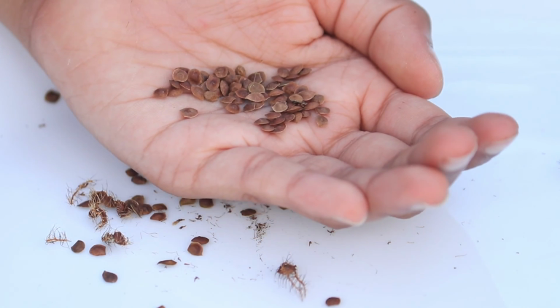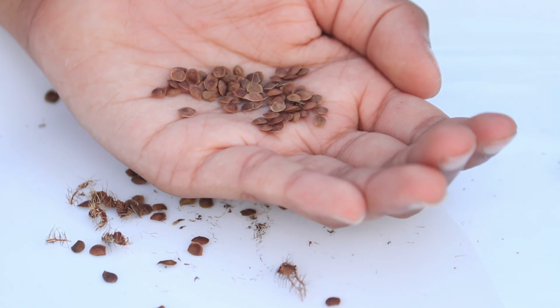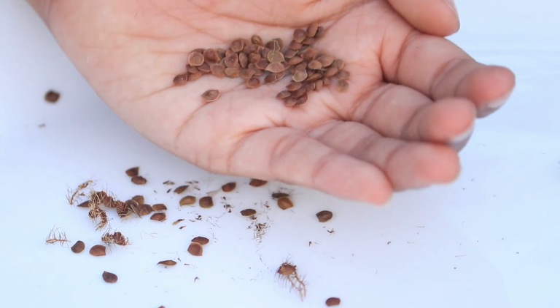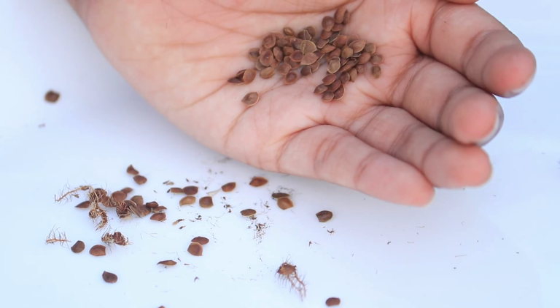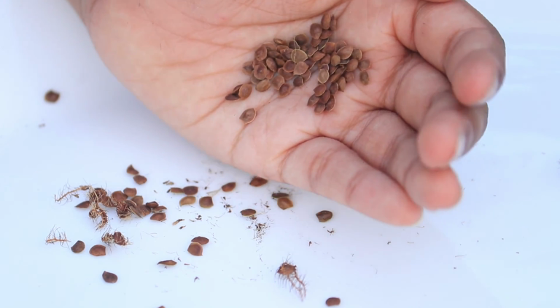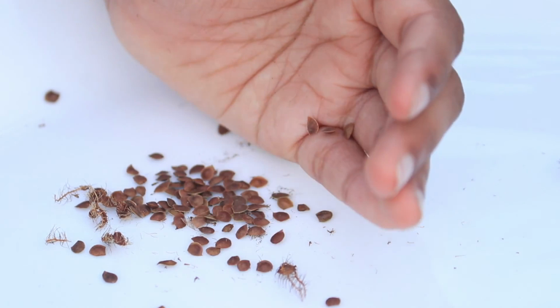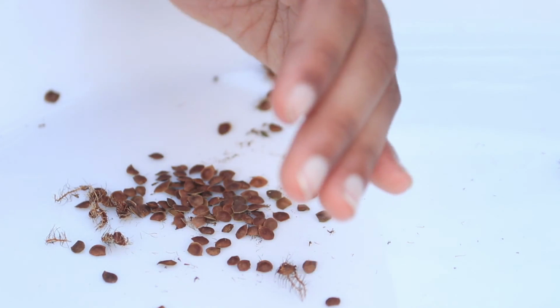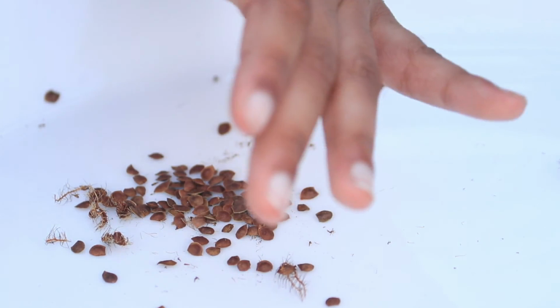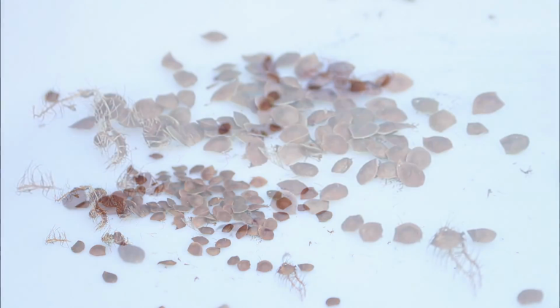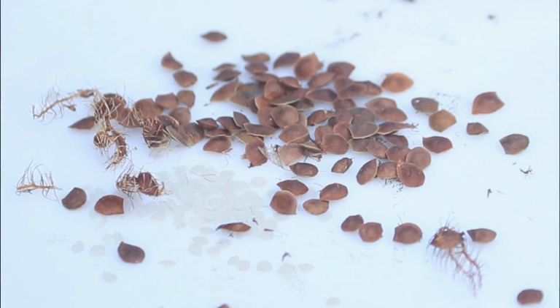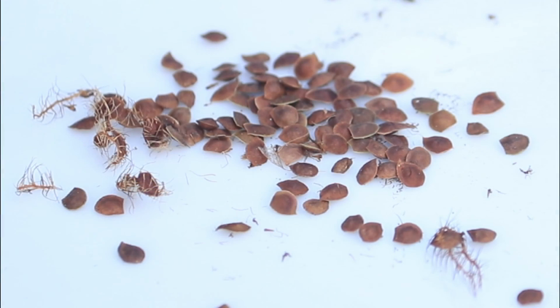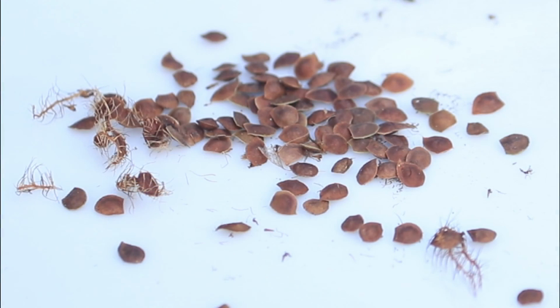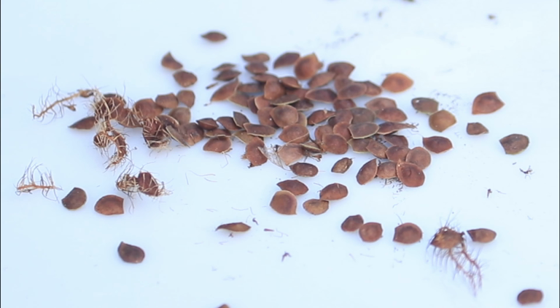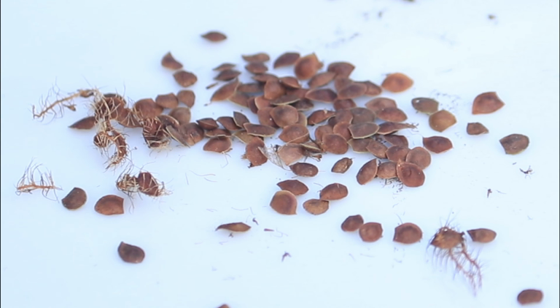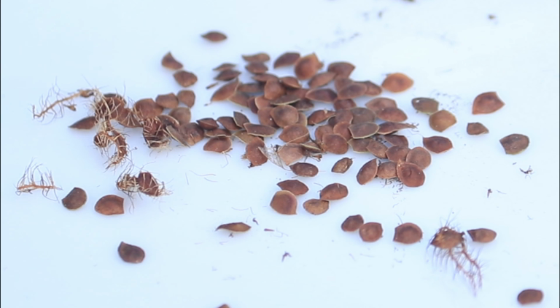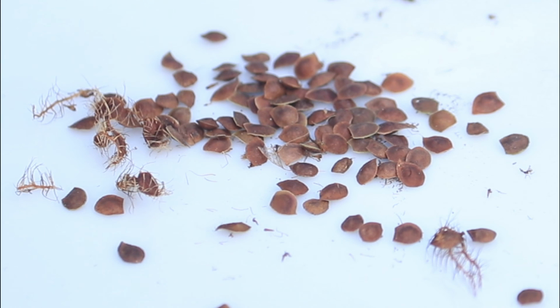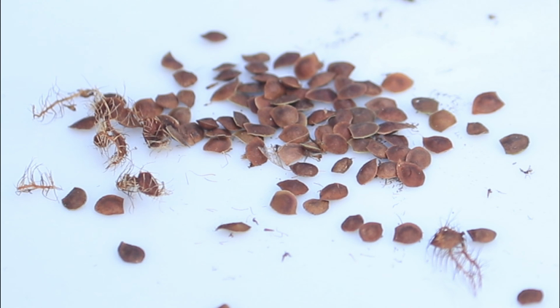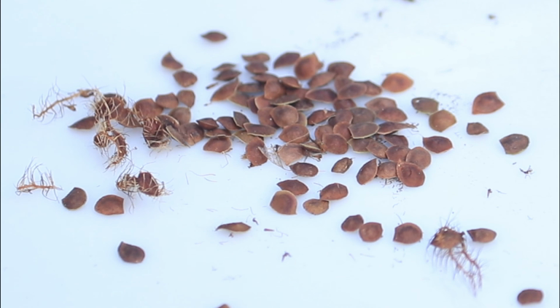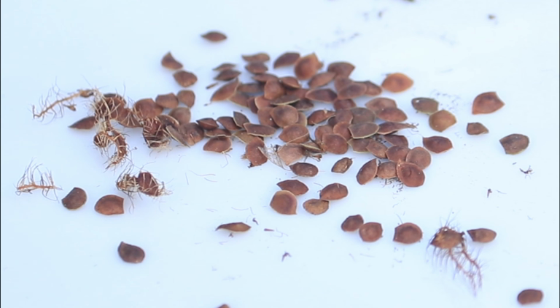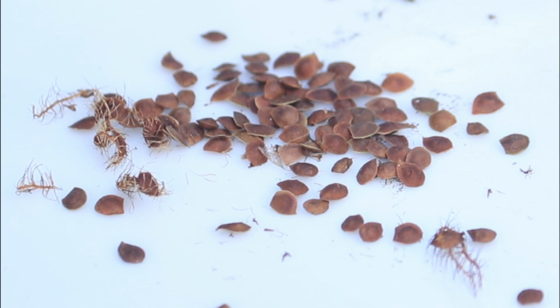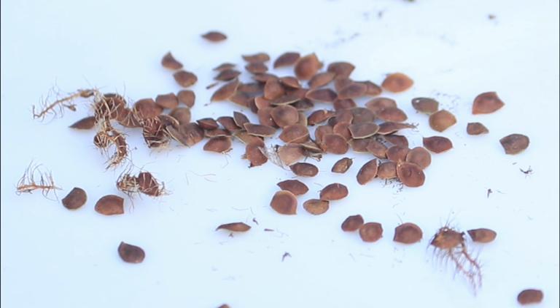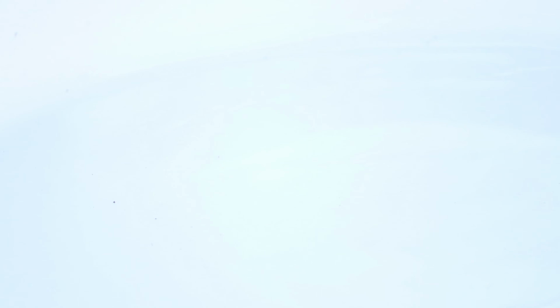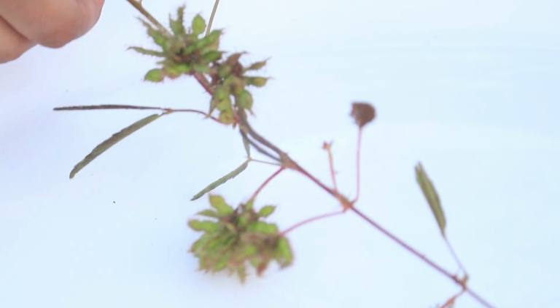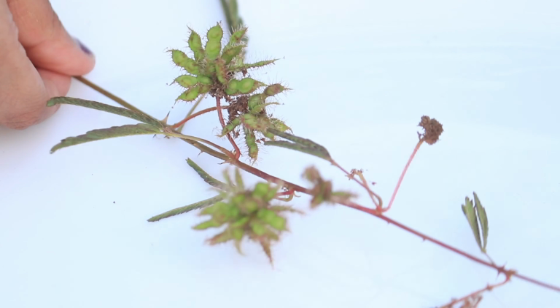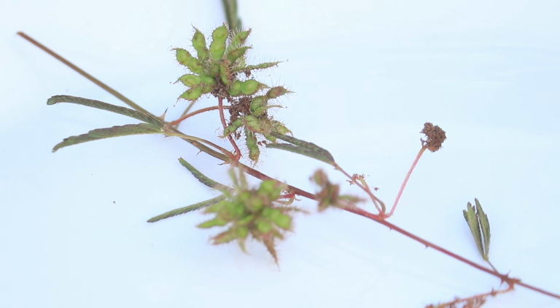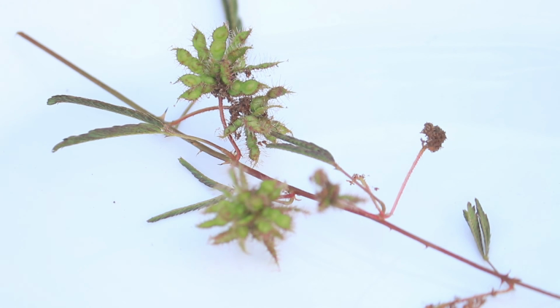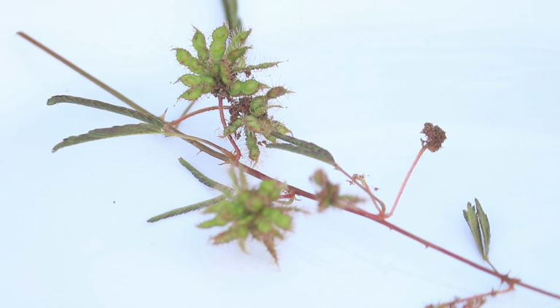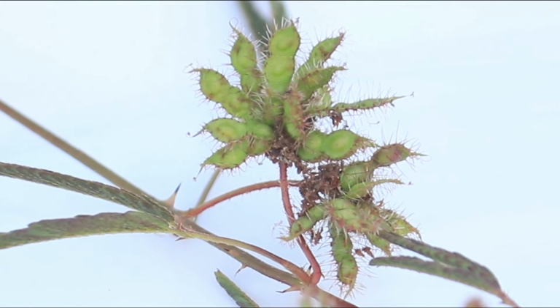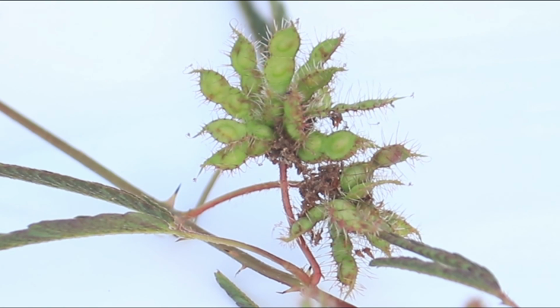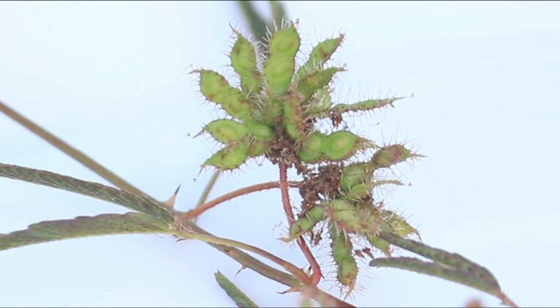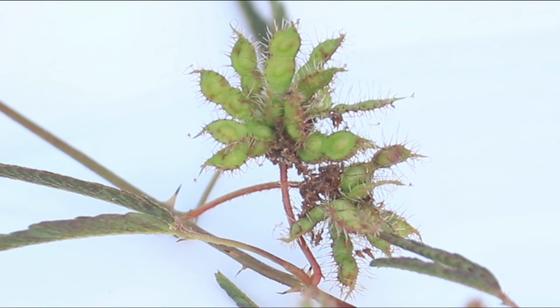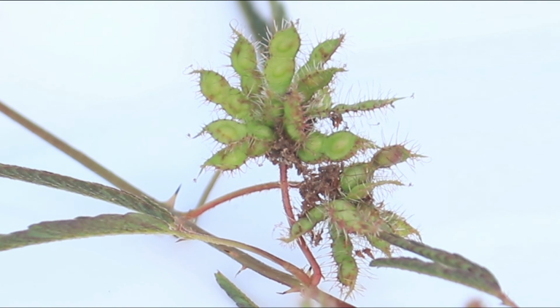The seeds of the touch me not plant are brown and usually around 2 mm in diameter. These green colour pods will turn into brown as they mature.